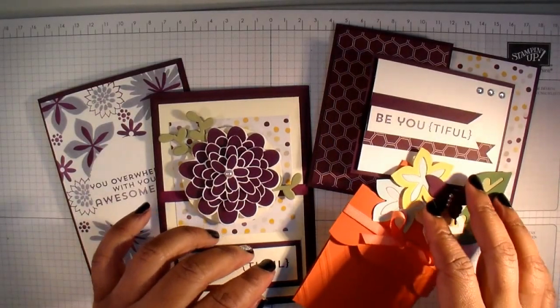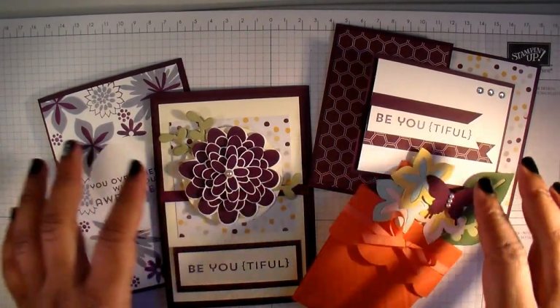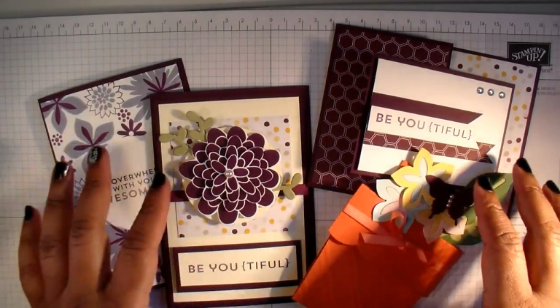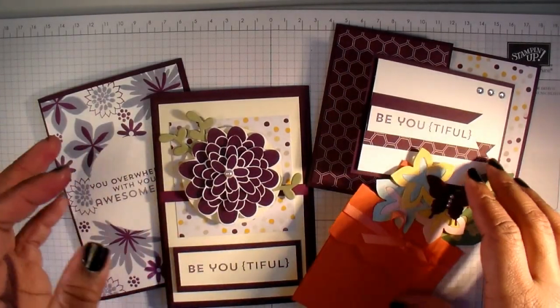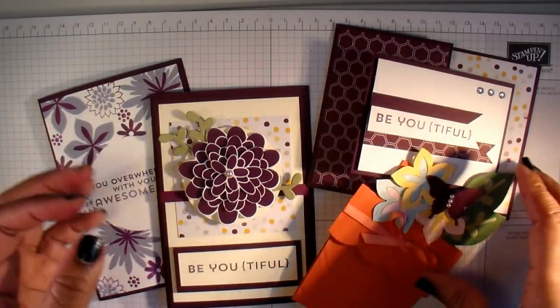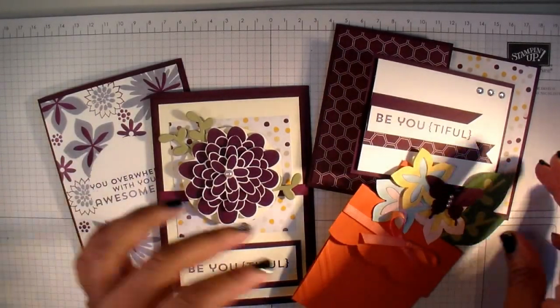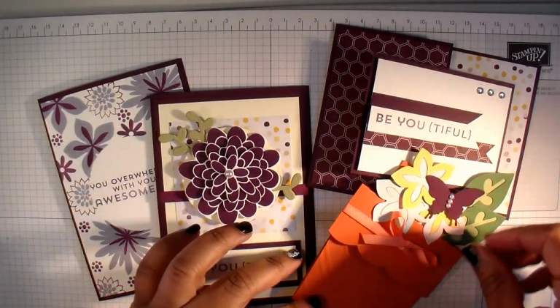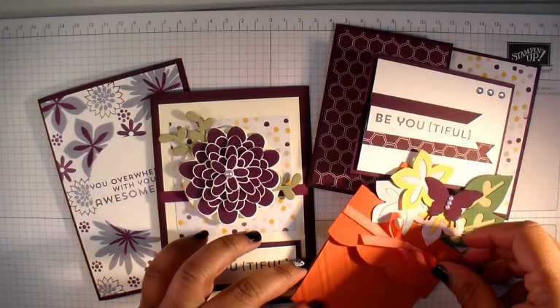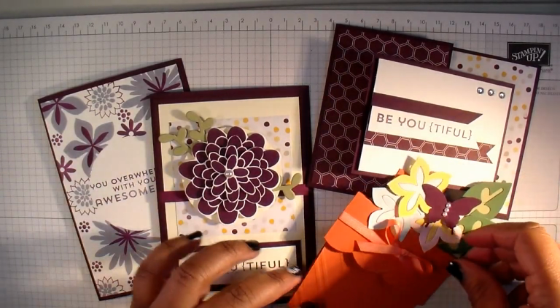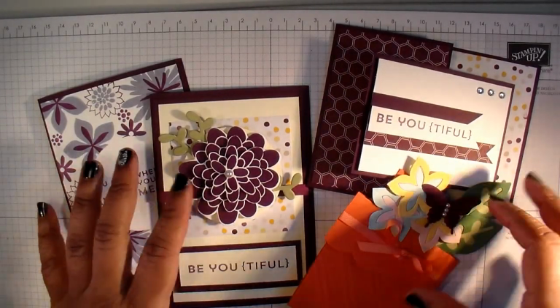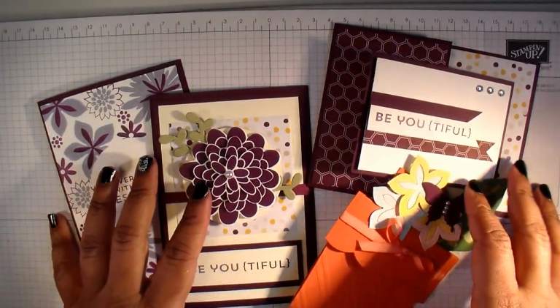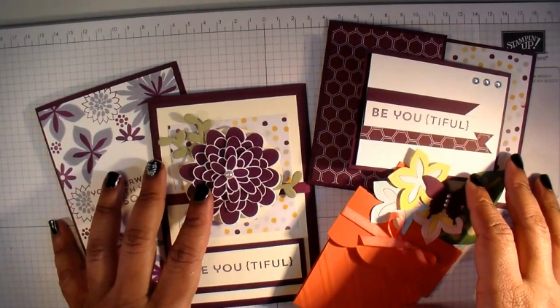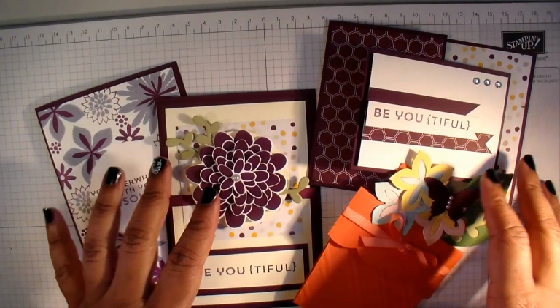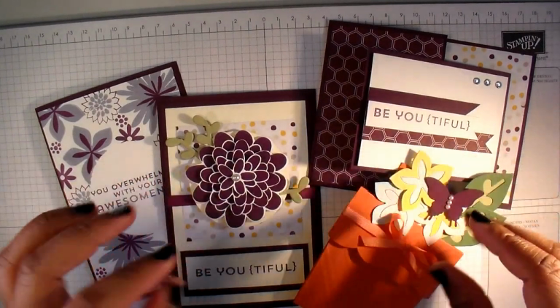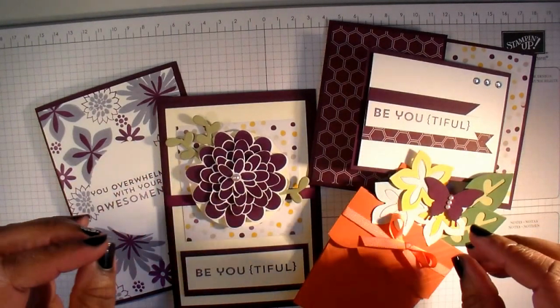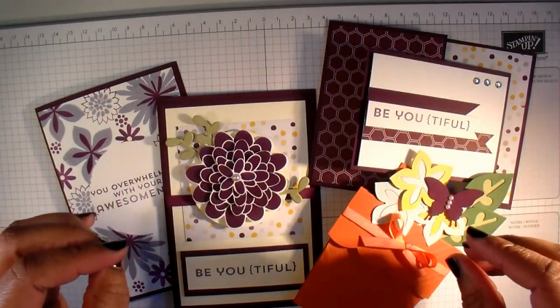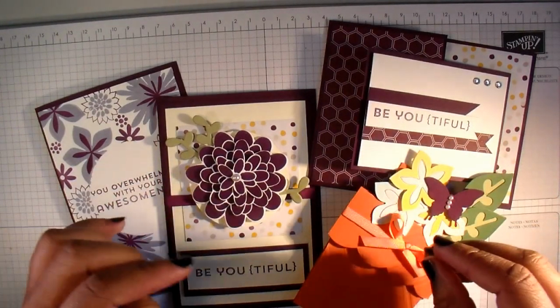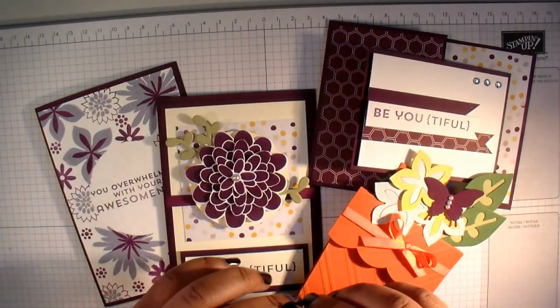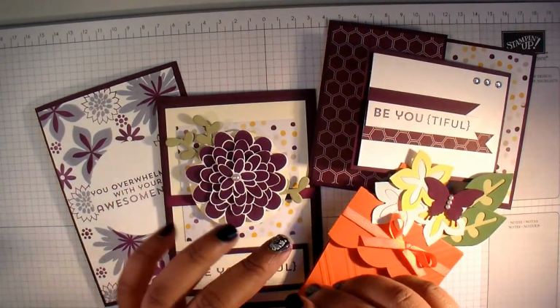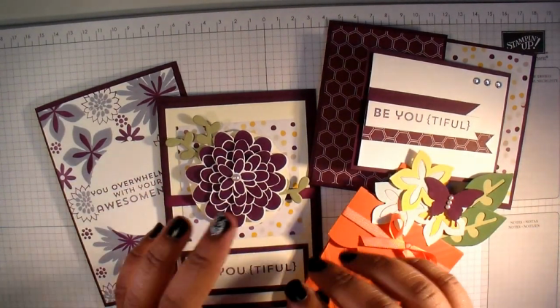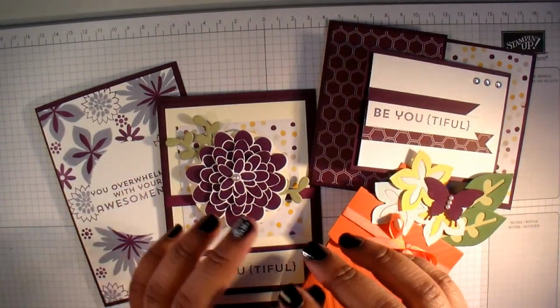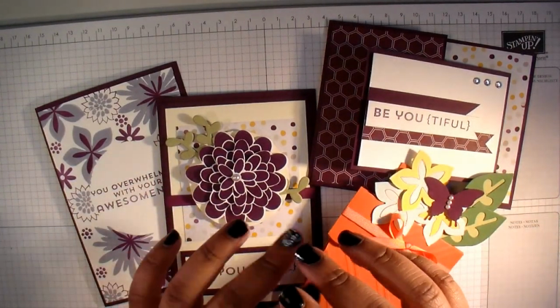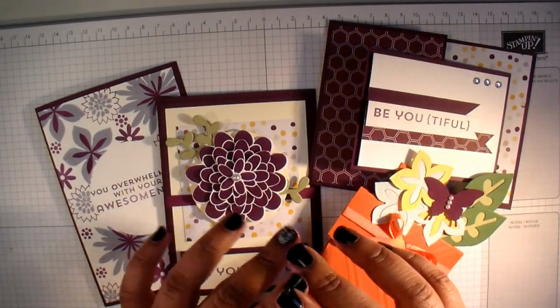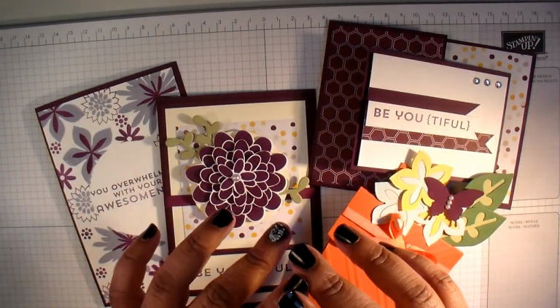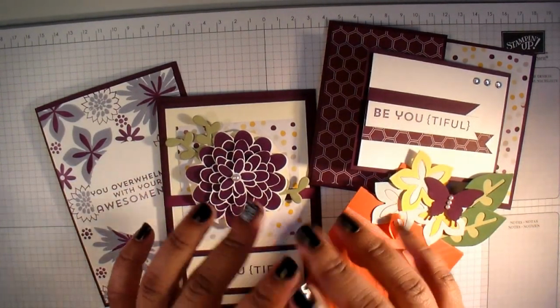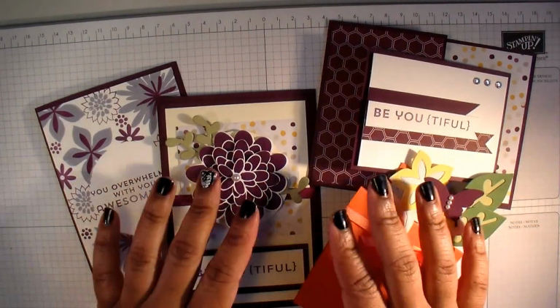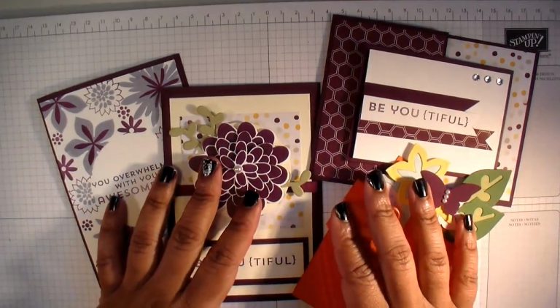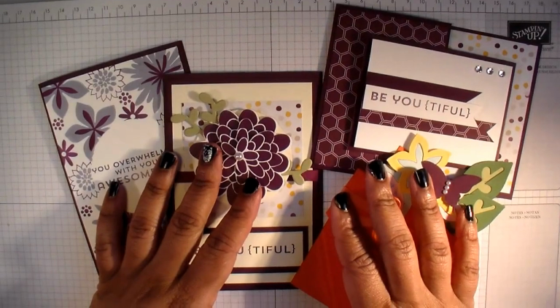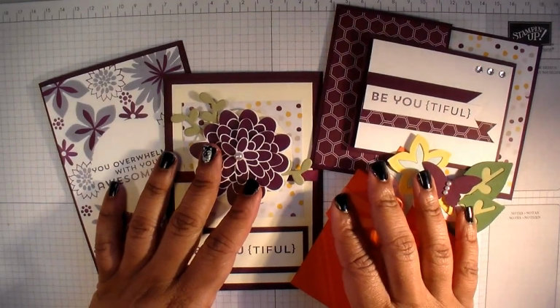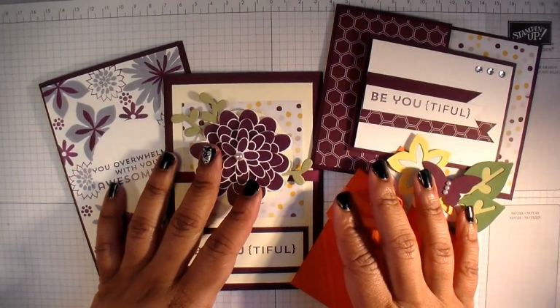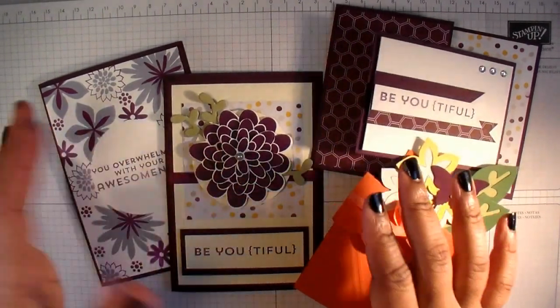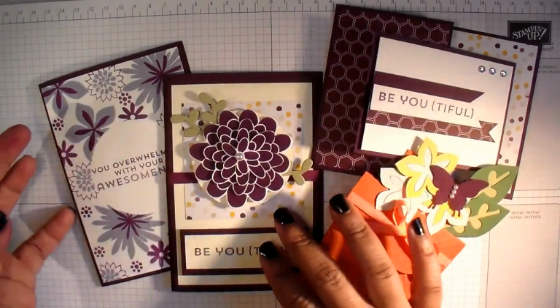Hi everybody, it's Hannah here from Handcrafted Cards. I just wanted to show you the projects that you'll be able to make if you purchase my Stampin' Up! Kit Club for this month.